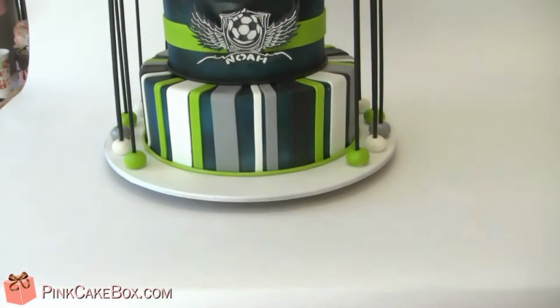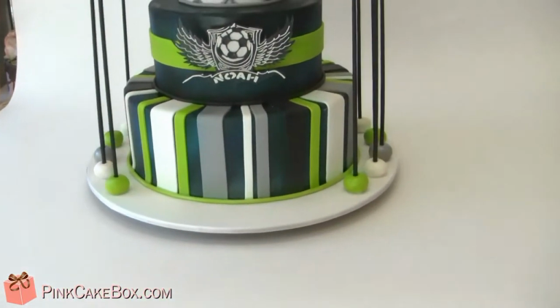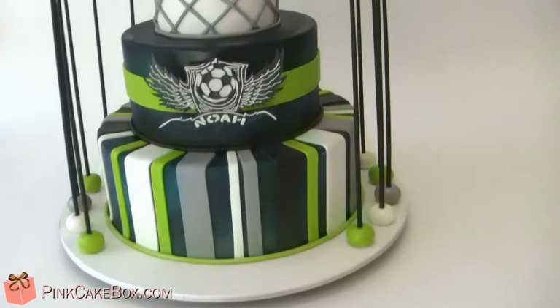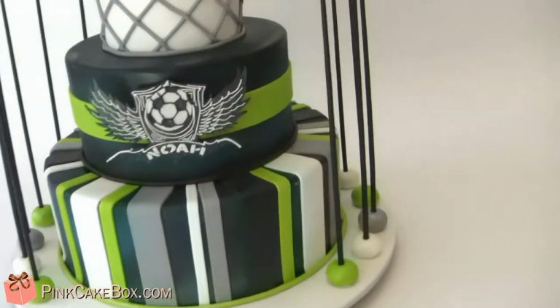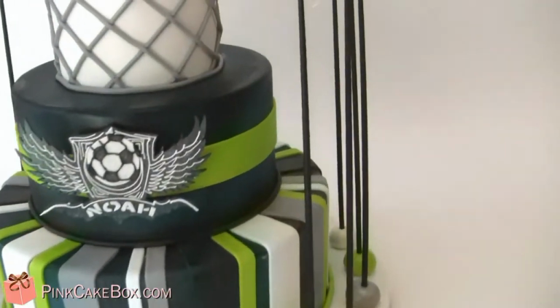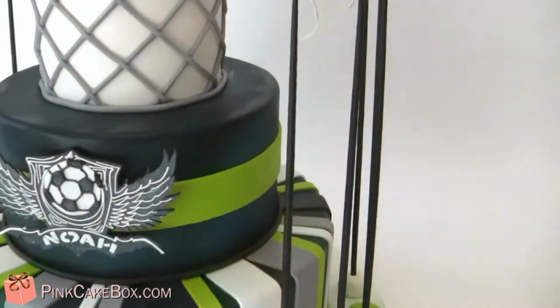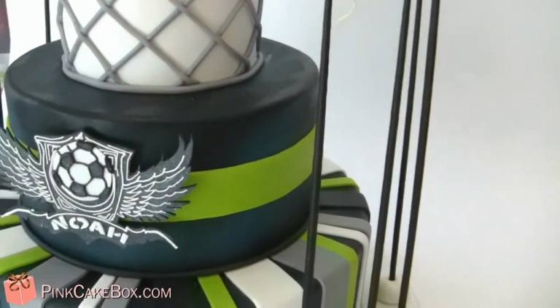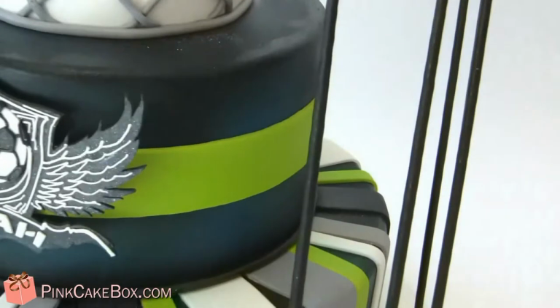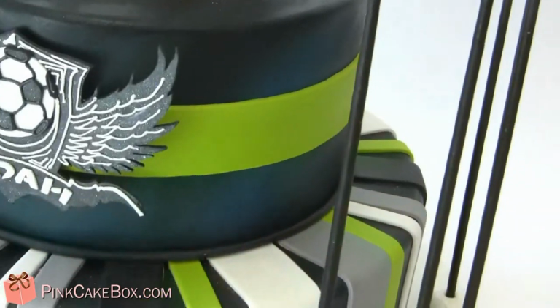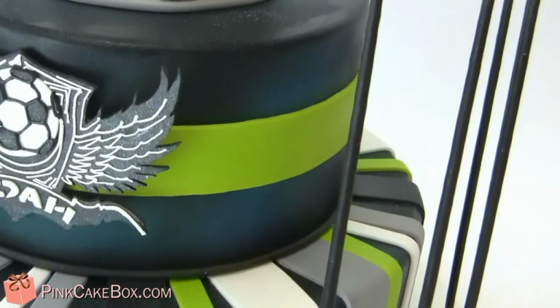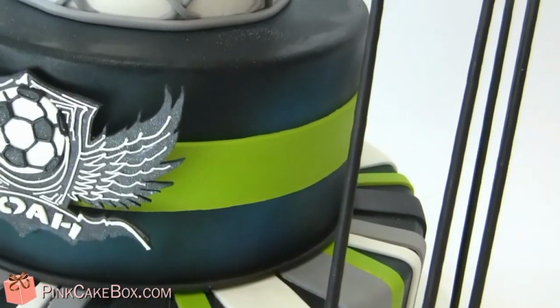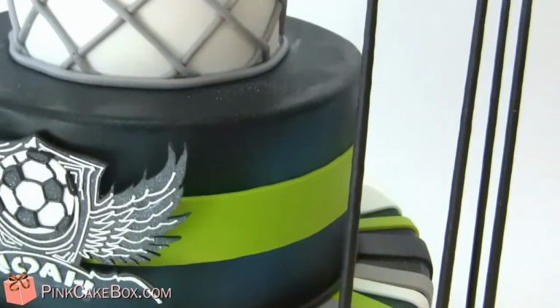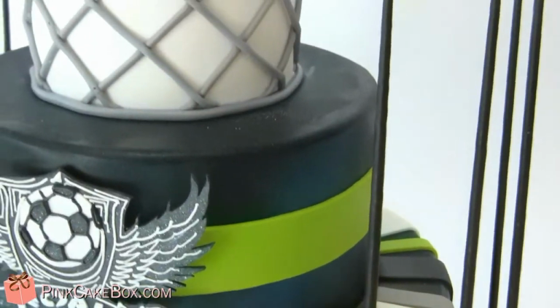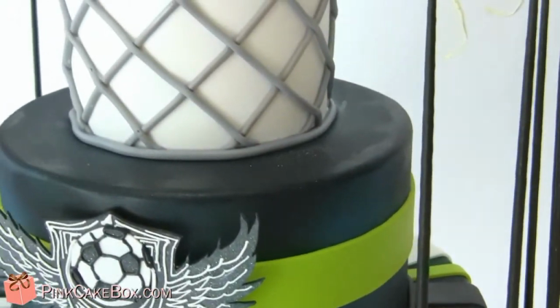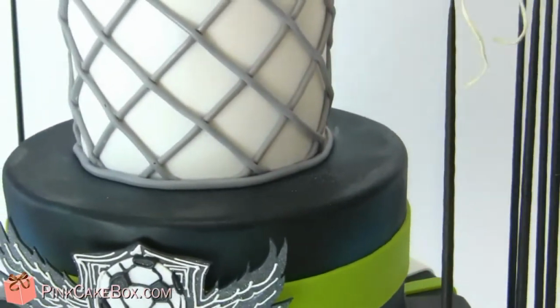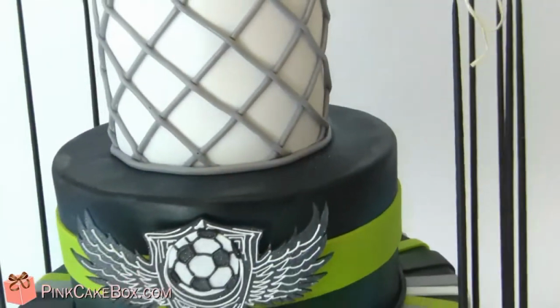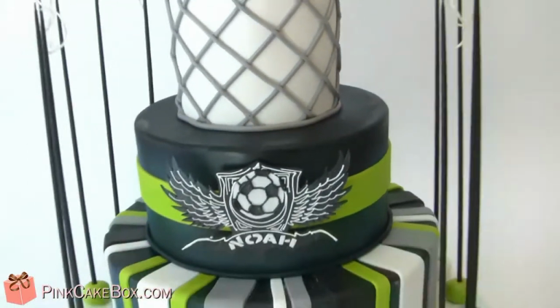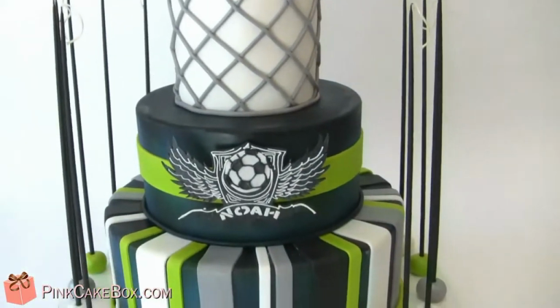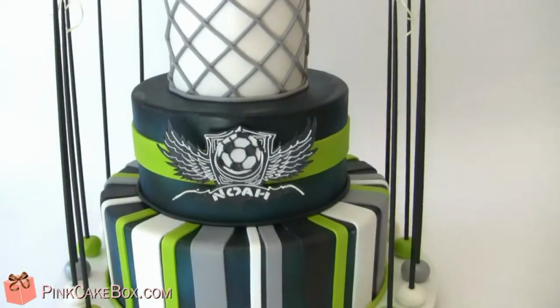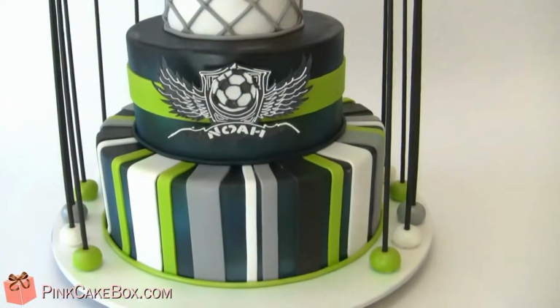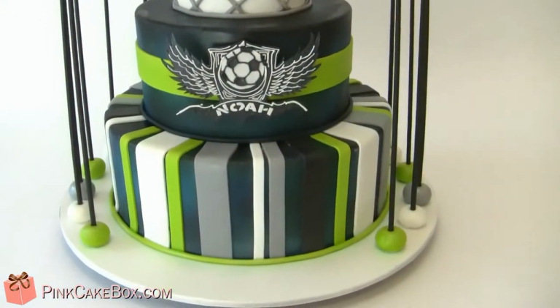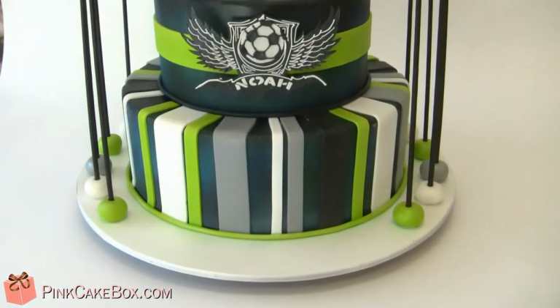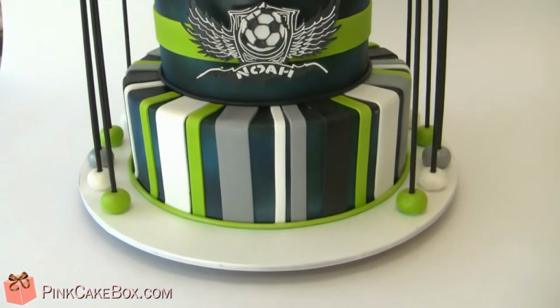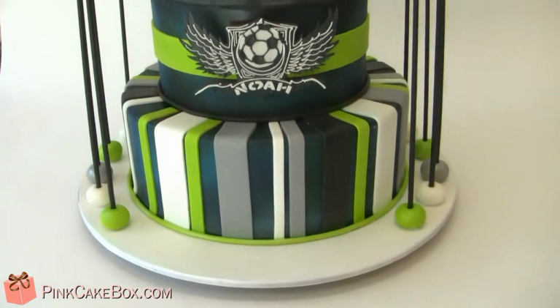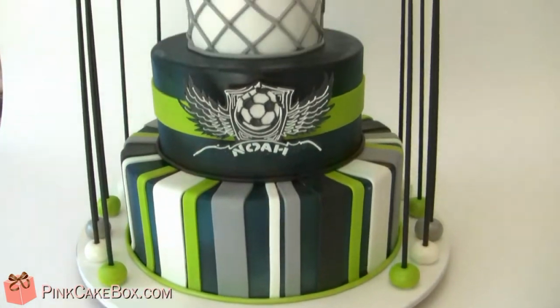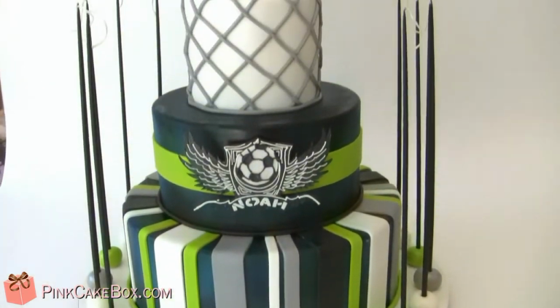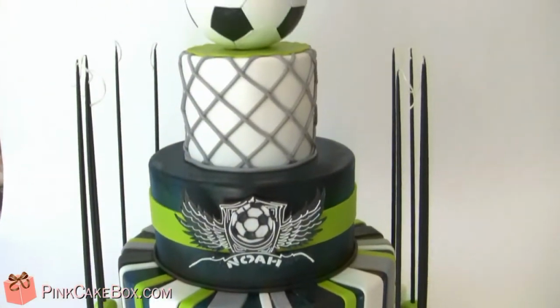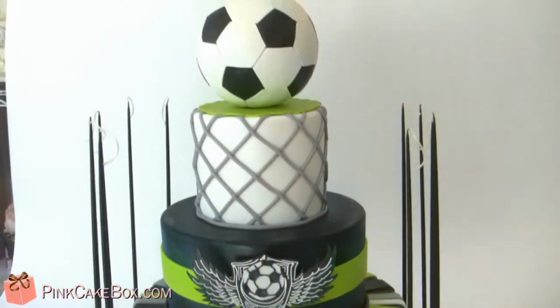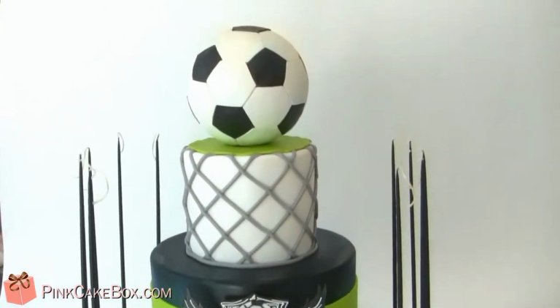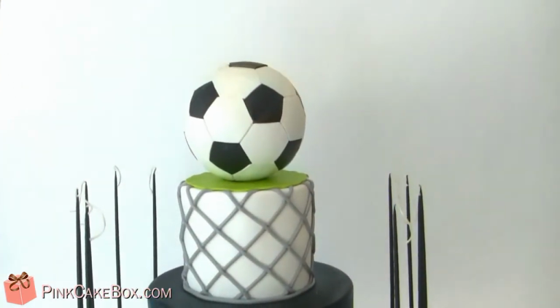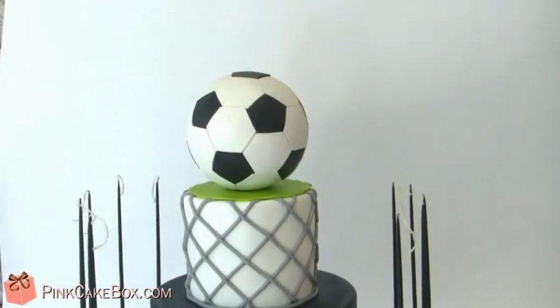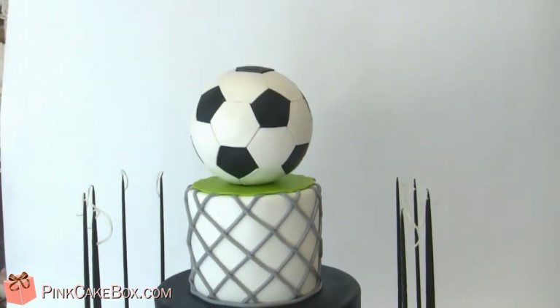You can't really tell, but there's like a distressed denim look going on in the back. And we did cake pops also to match. Hope you like your cake!